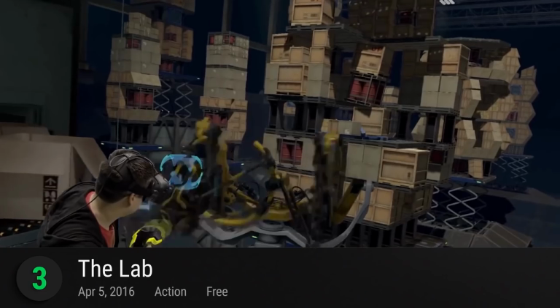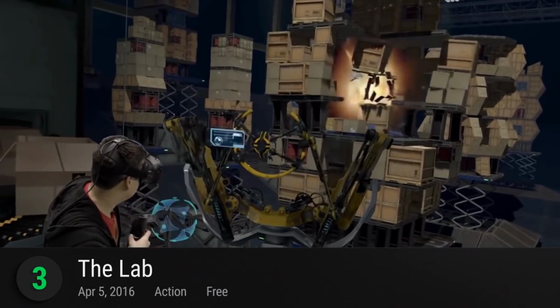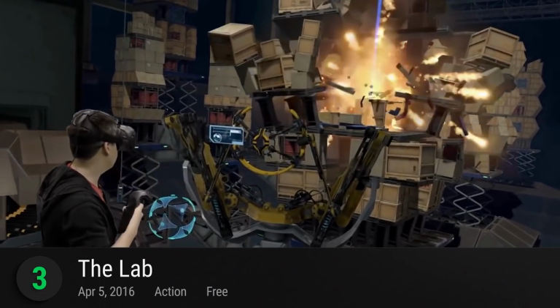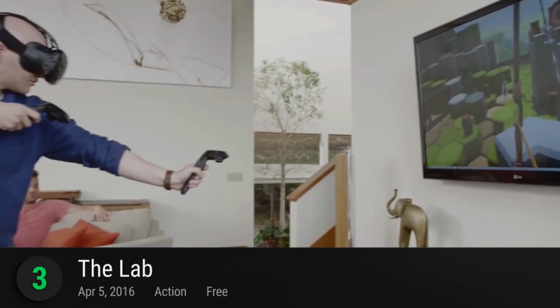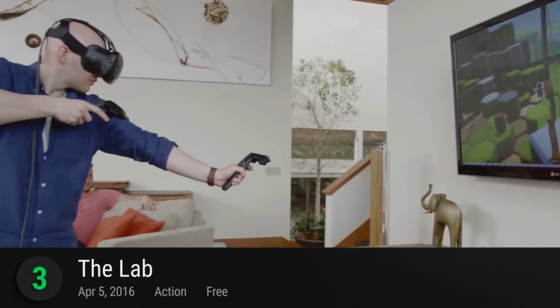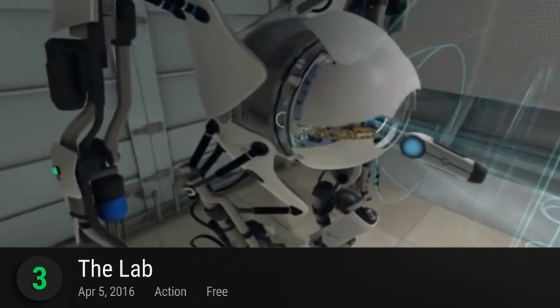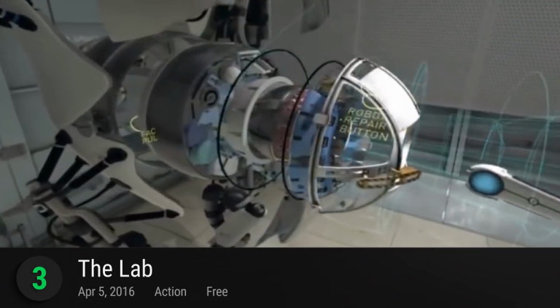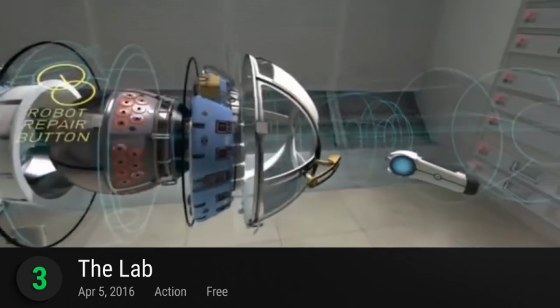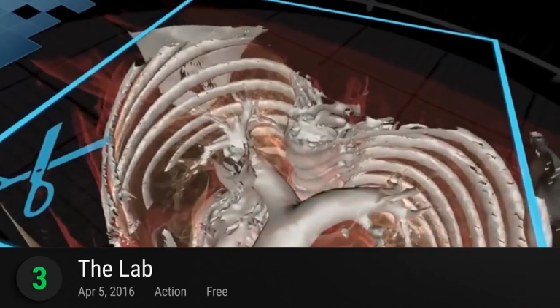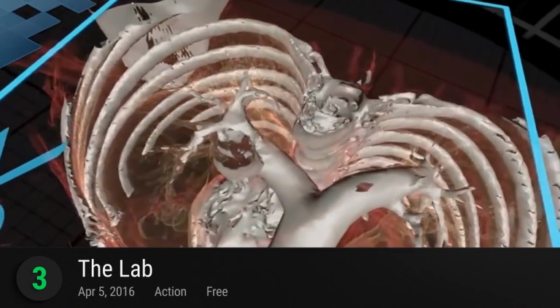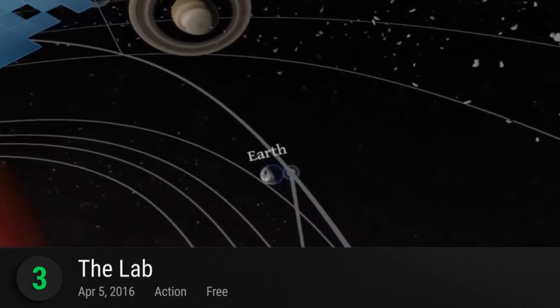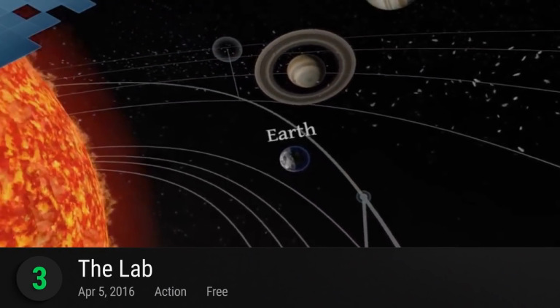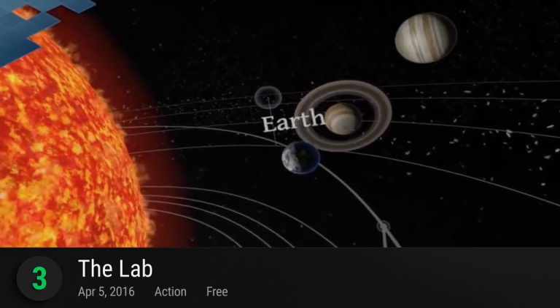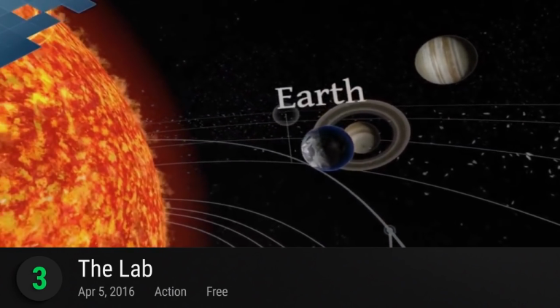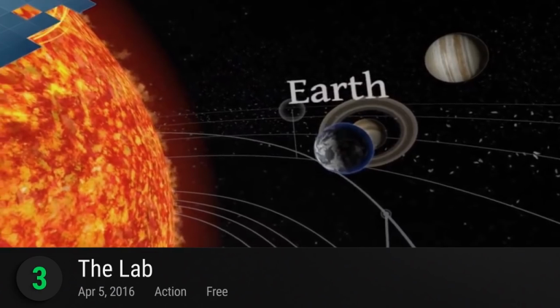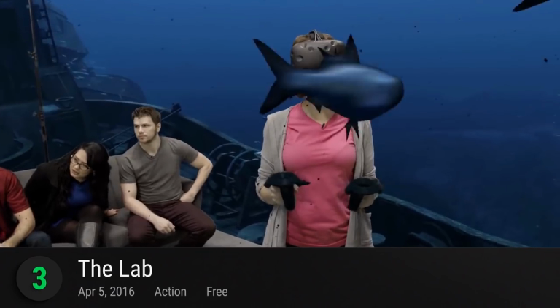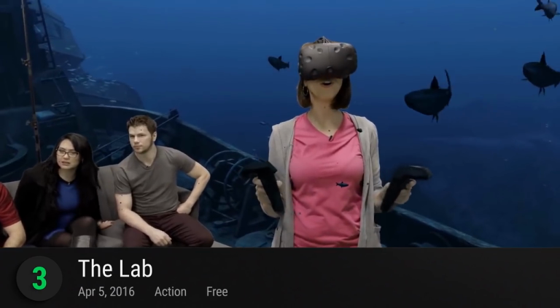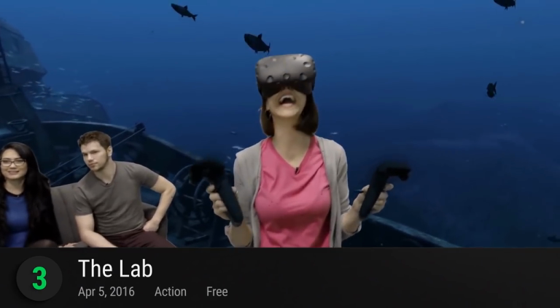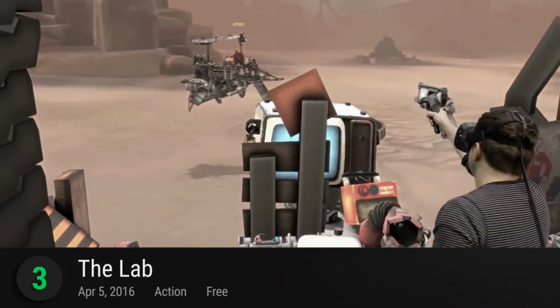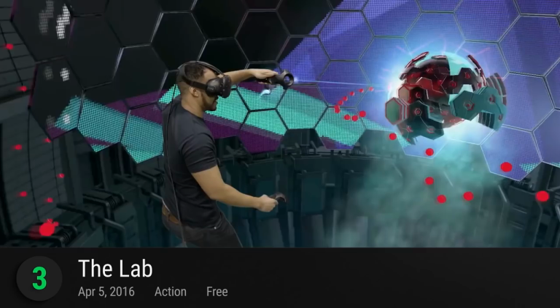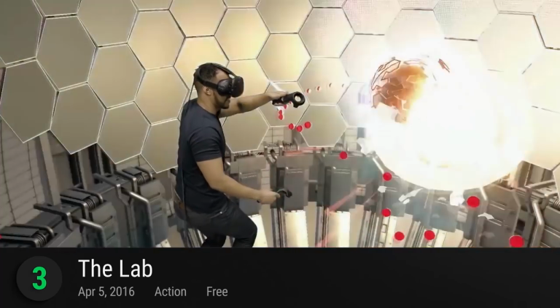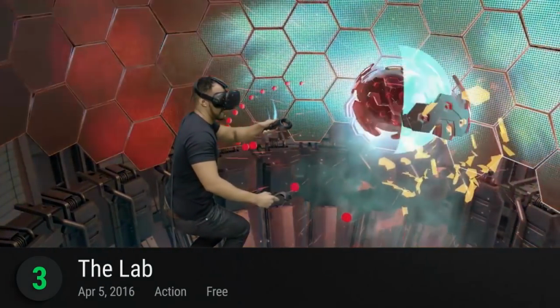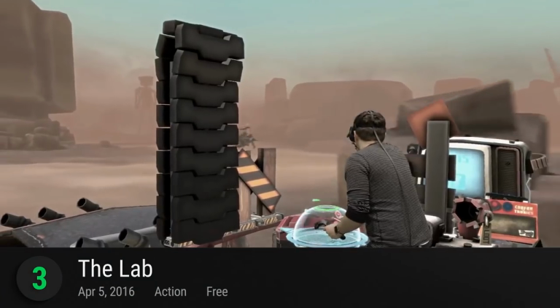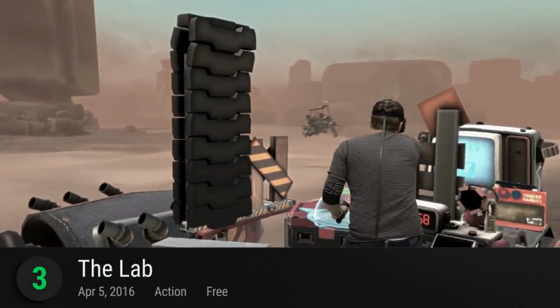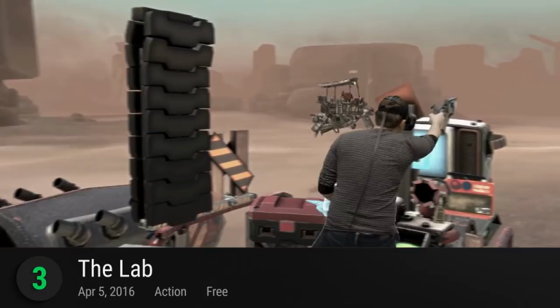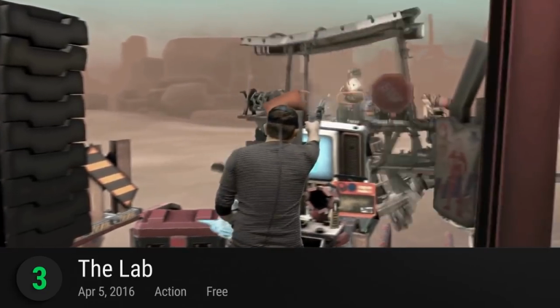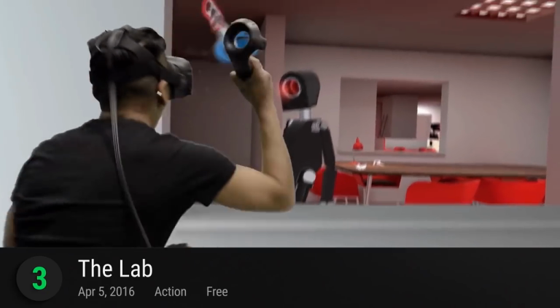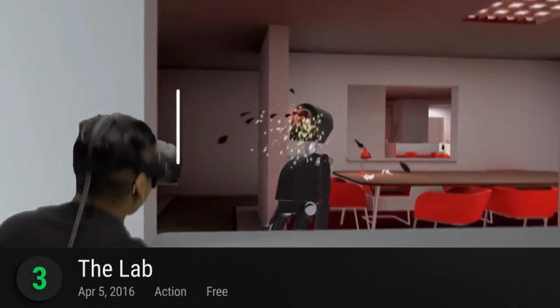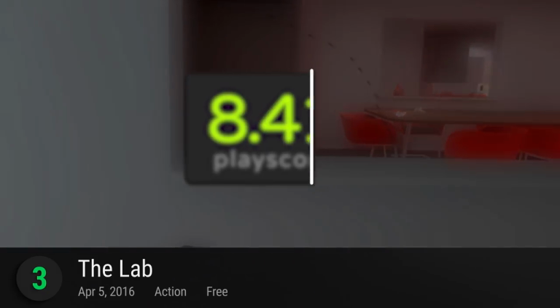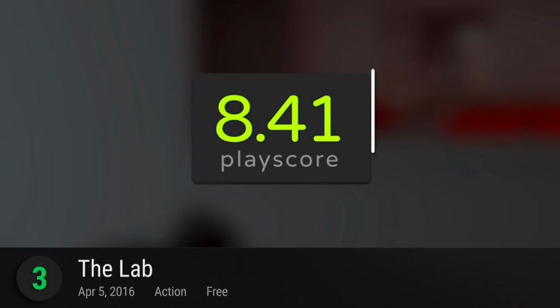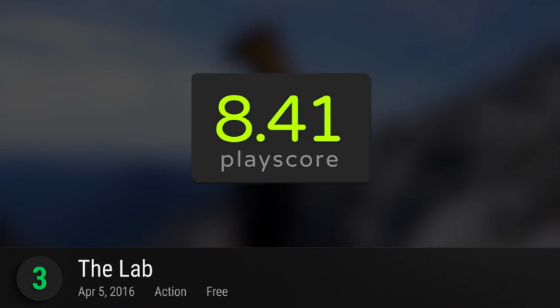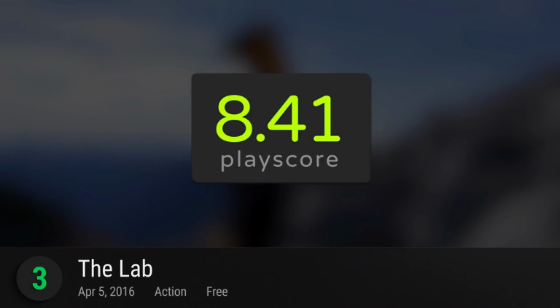Pick up a slingshot, try your hand at archery or robotics, explore the medical world or outer space, and maybe even go on a holiday. Experience the power and potential of virtual reality as you step into The Lab, with a playscore of 8.41.